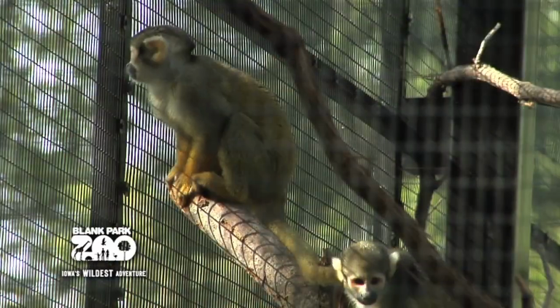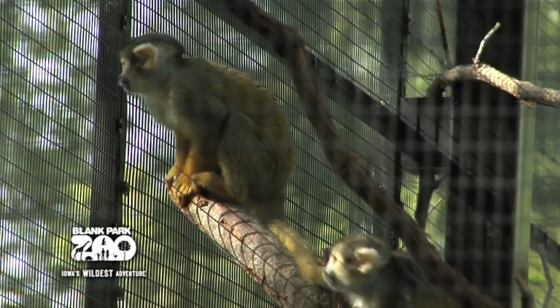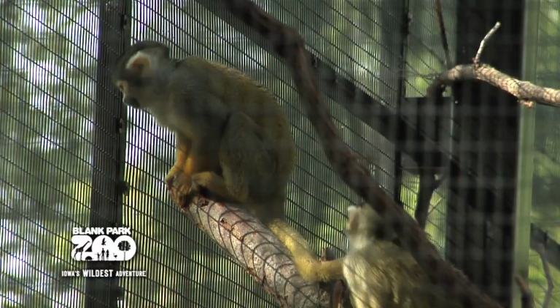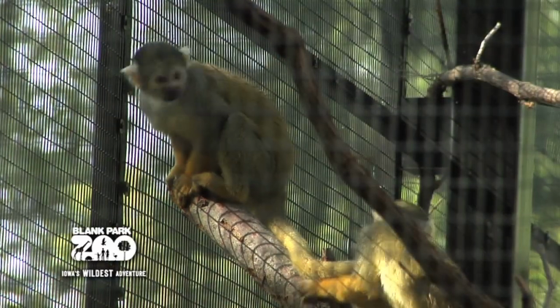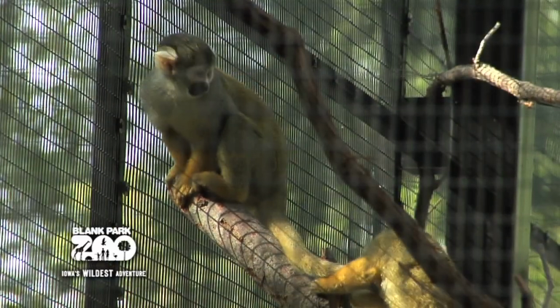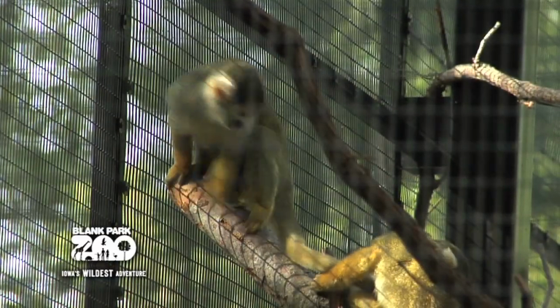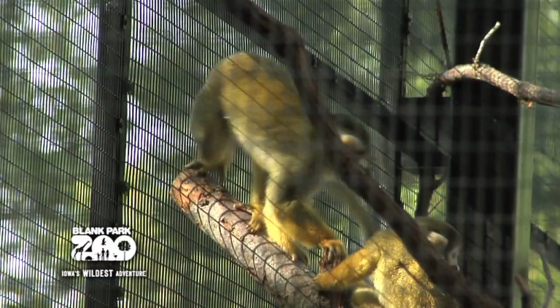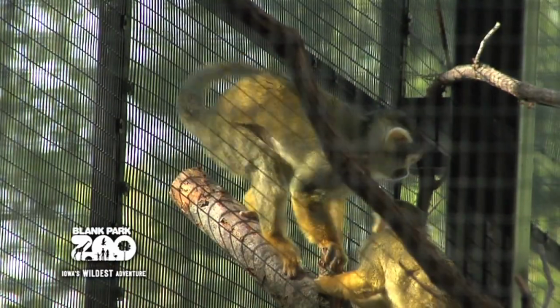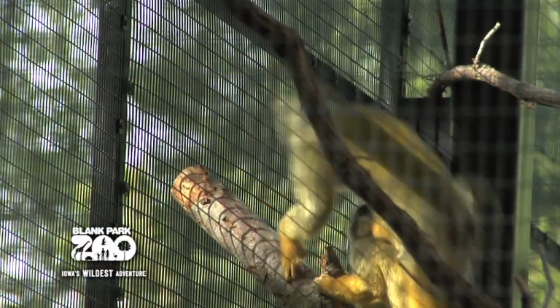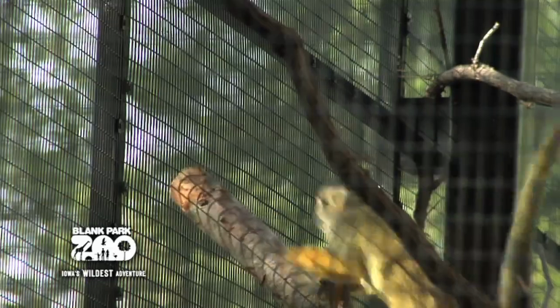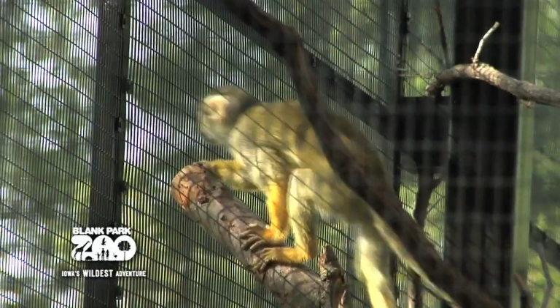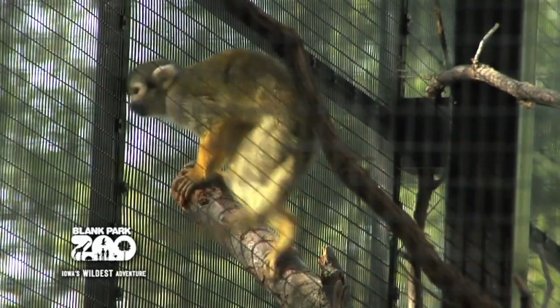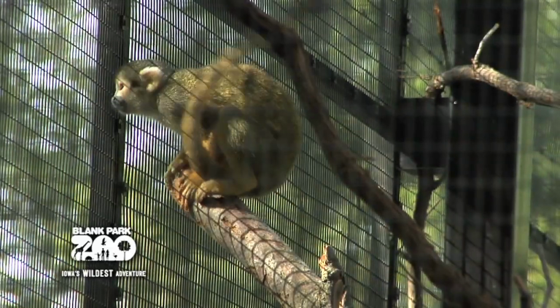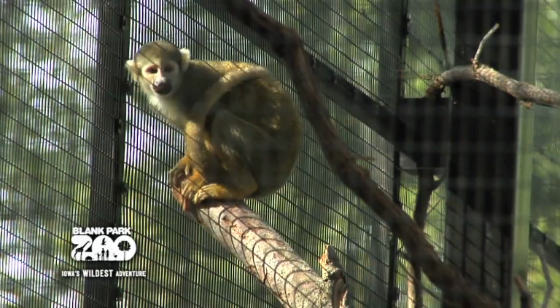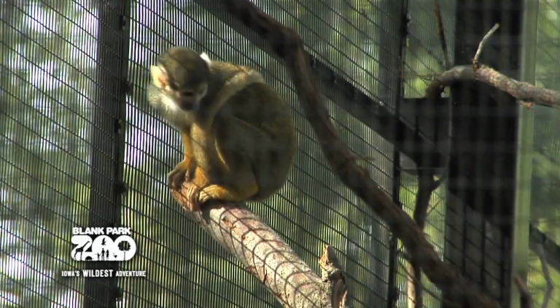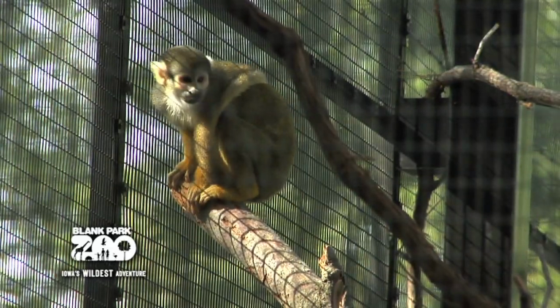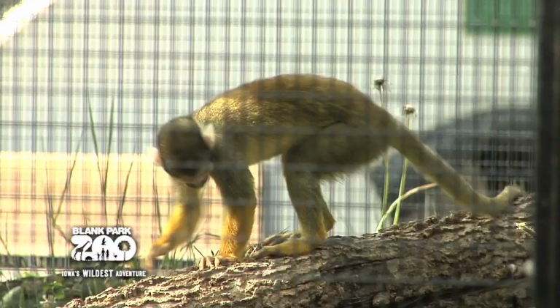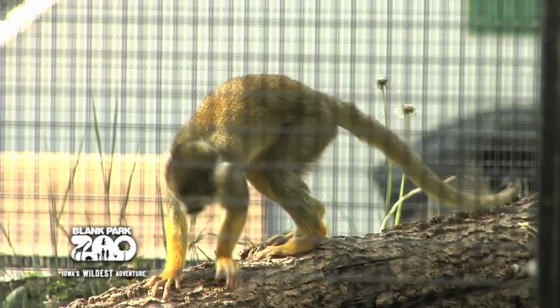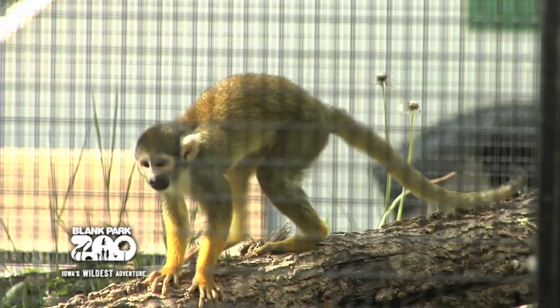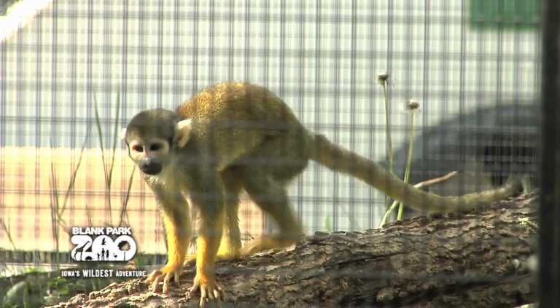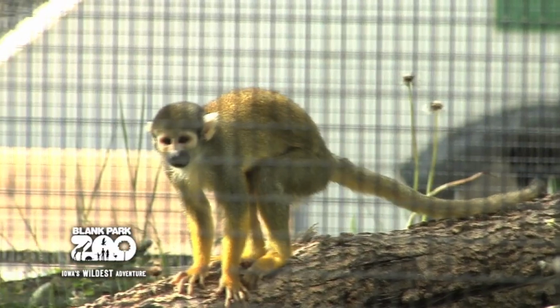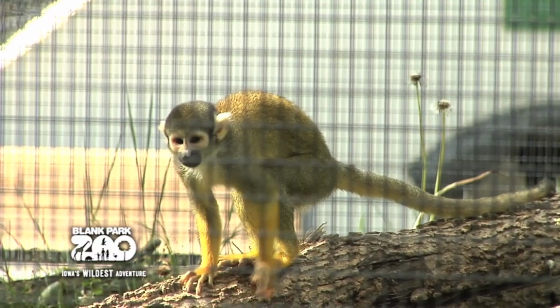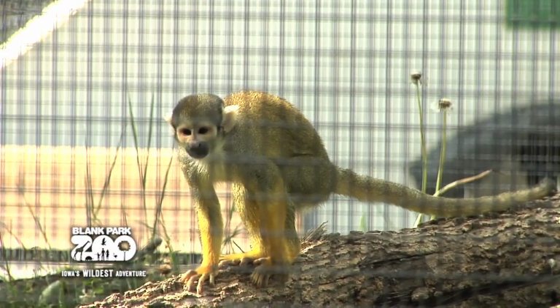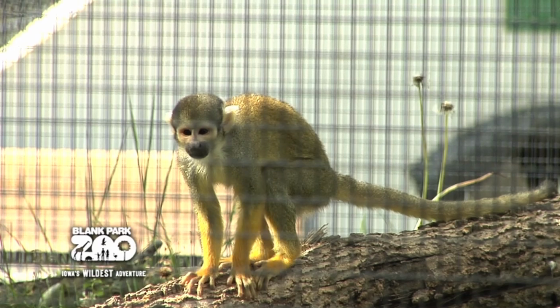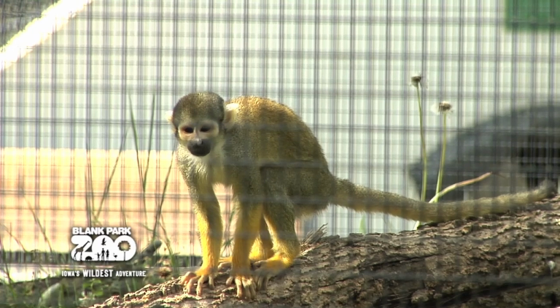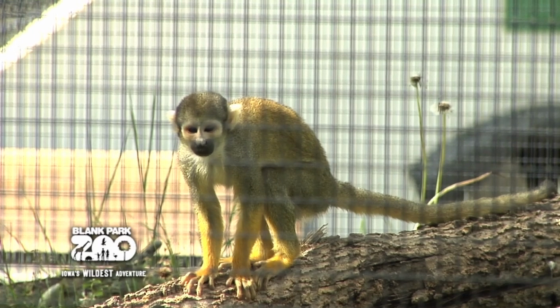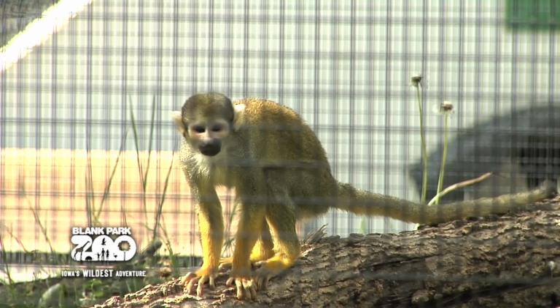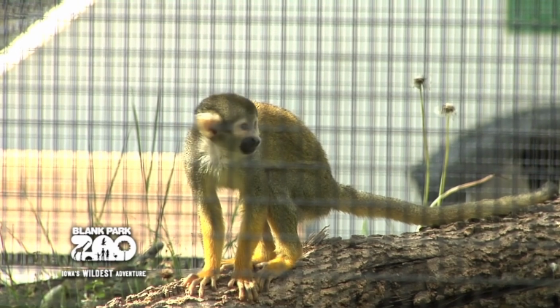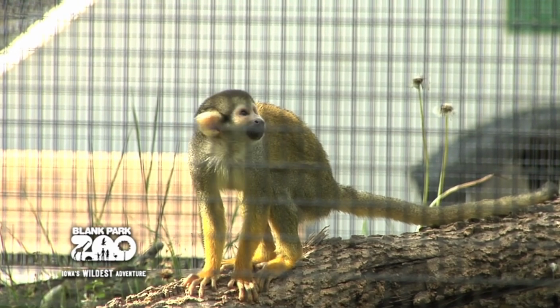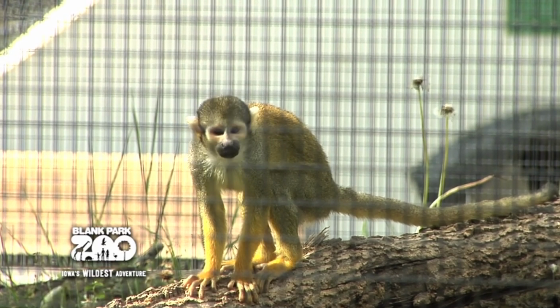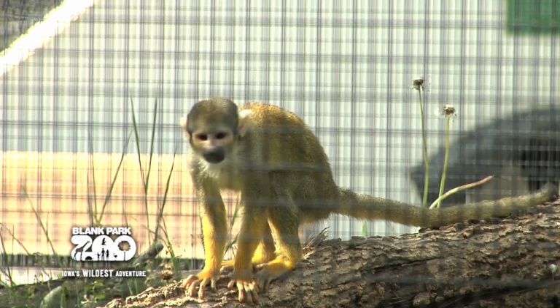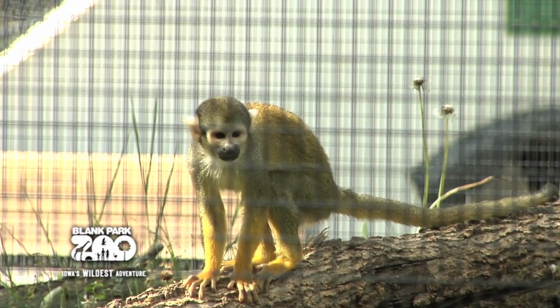Squirrel monkeys live in the tropical rainforests of Central and South America and are identified by their short, colorful fur. The fur on their shoulders is olive-colored, while the back and limbs are yellowish-orange. The head is black and white, earning the monkey the nickname Death's Head Monkey.